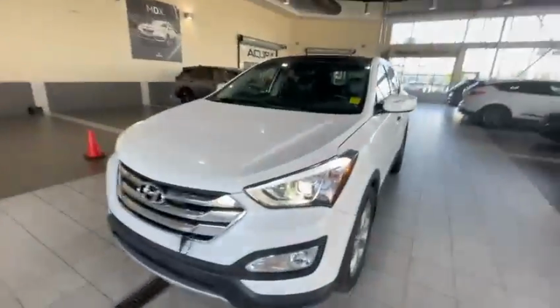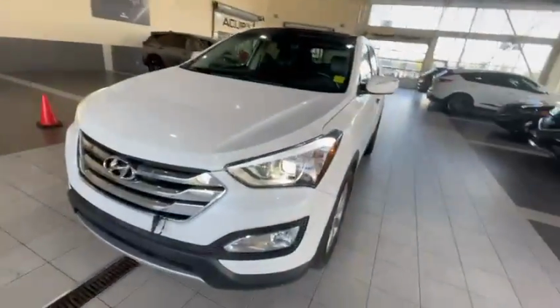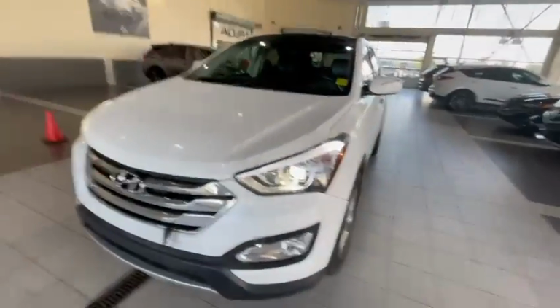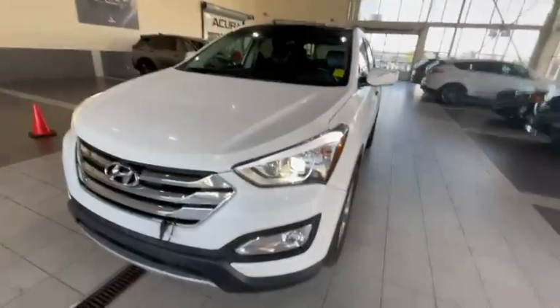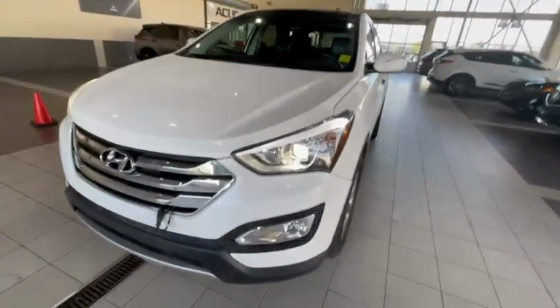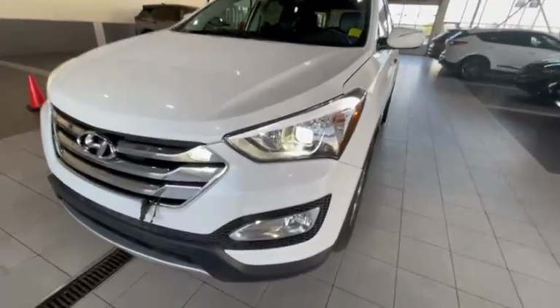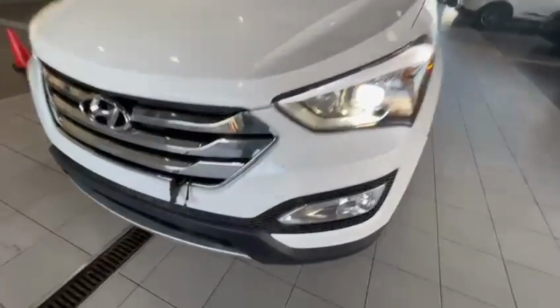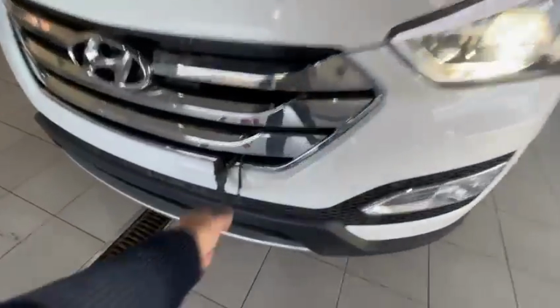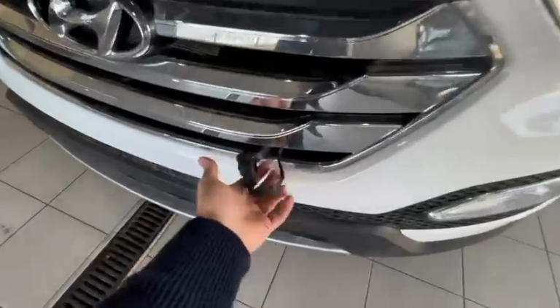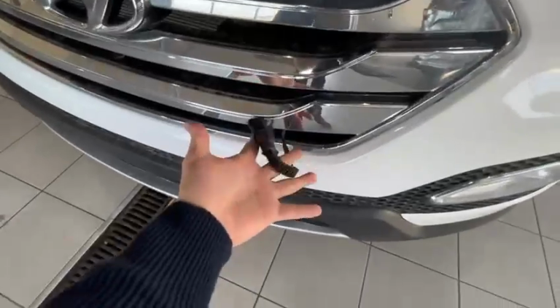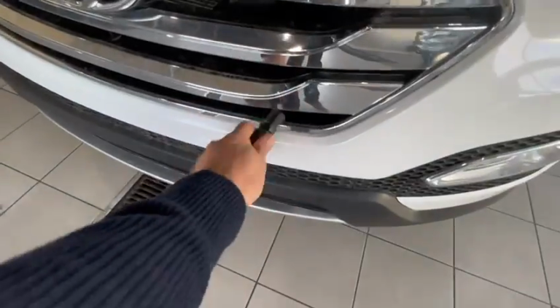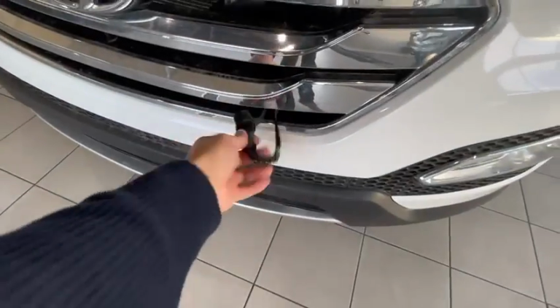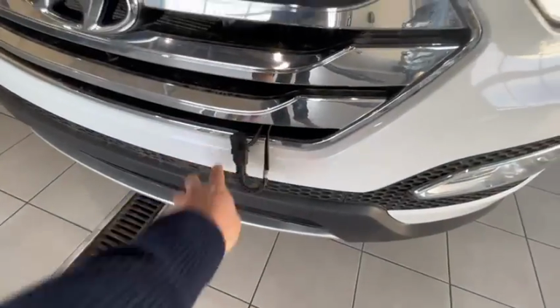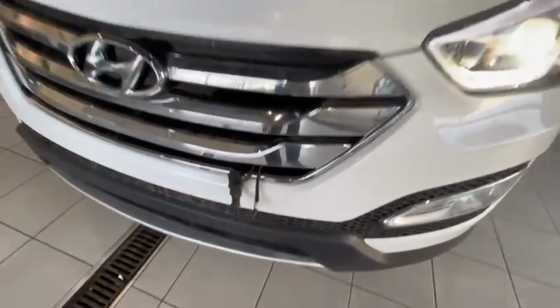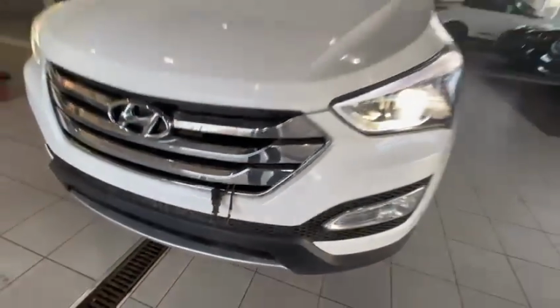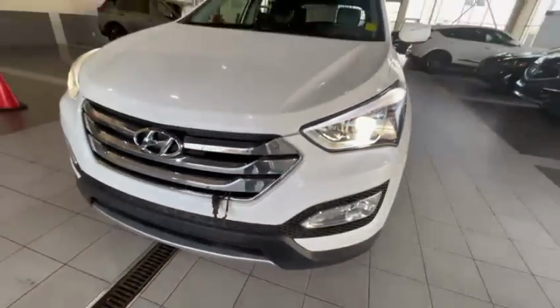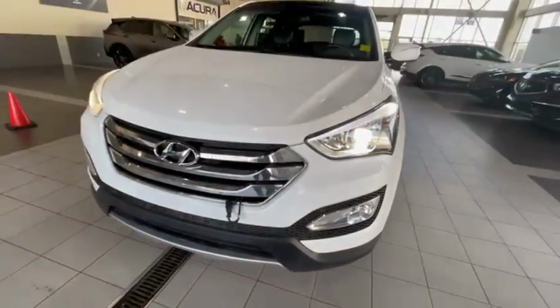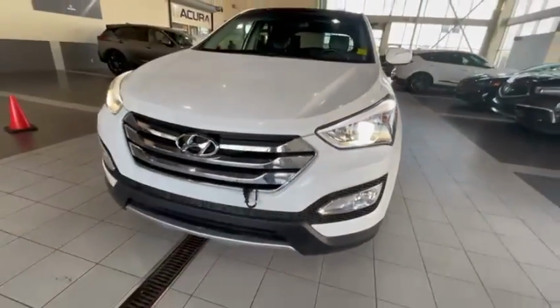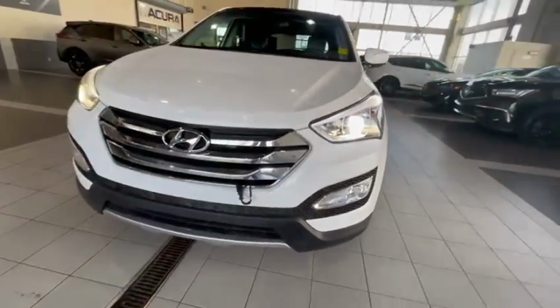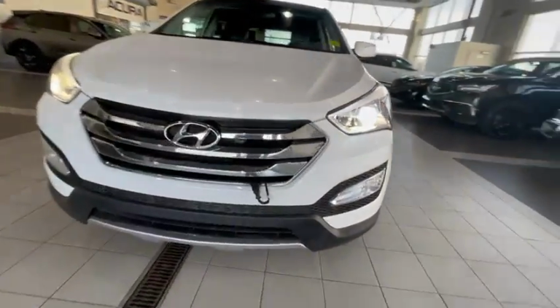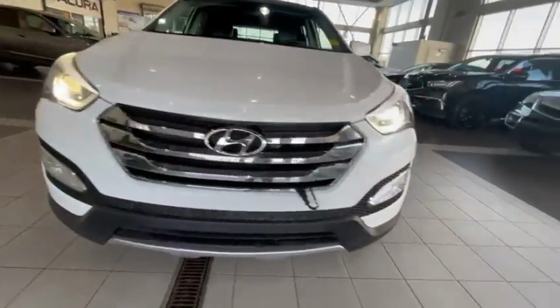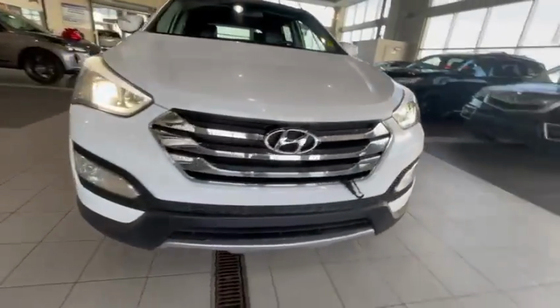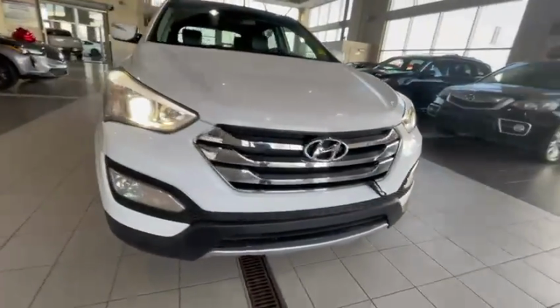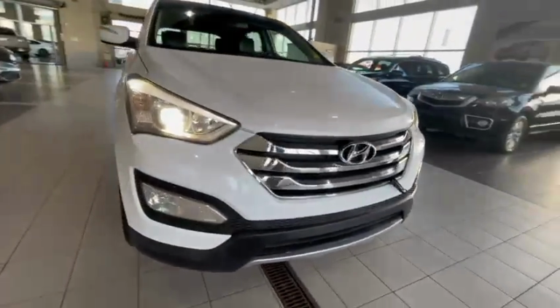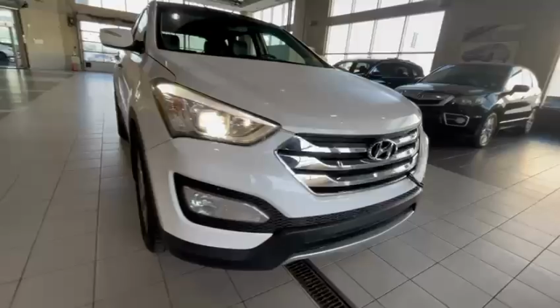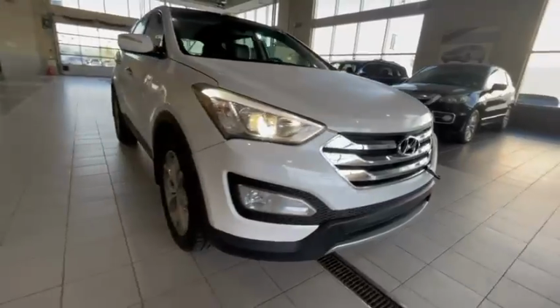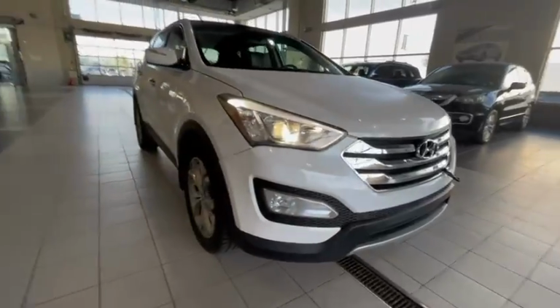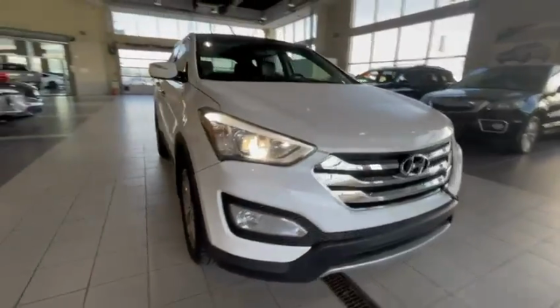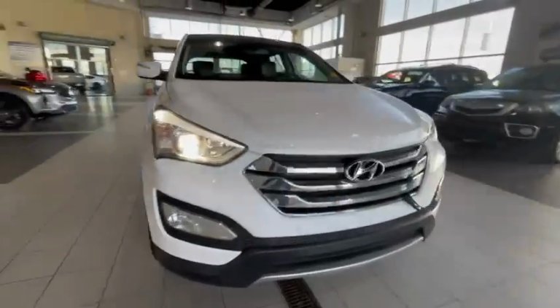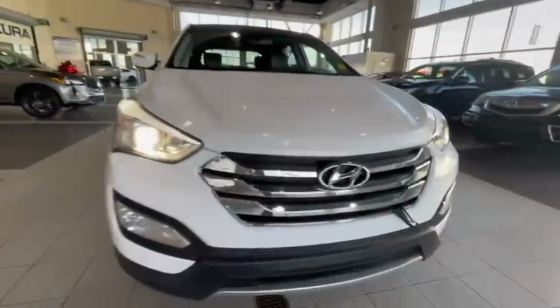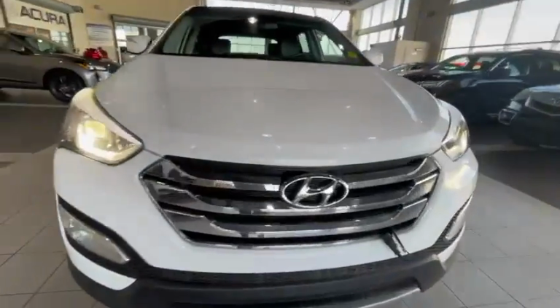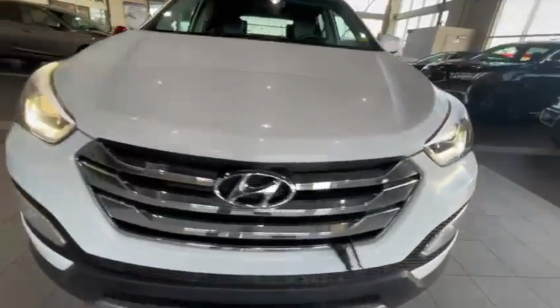So here she is. Got the block heater at the front — I know those Canadian winters can get kind of cold, so that's always nice to have. Left it running so you can kind of hear the engine.